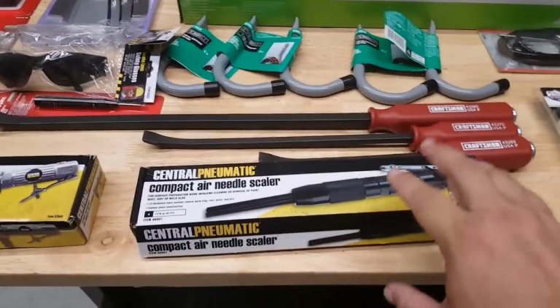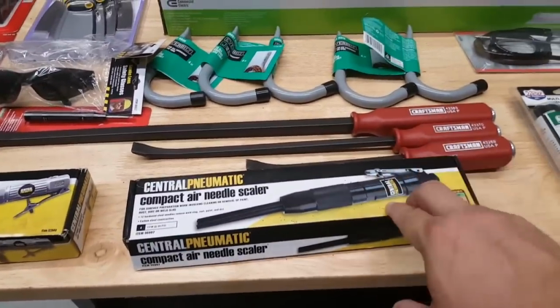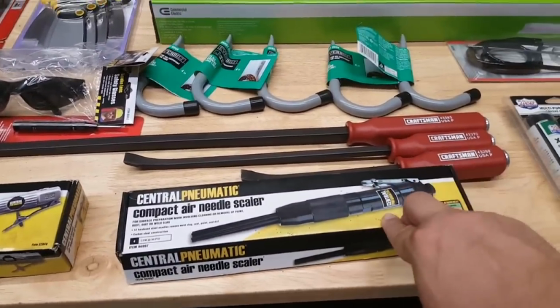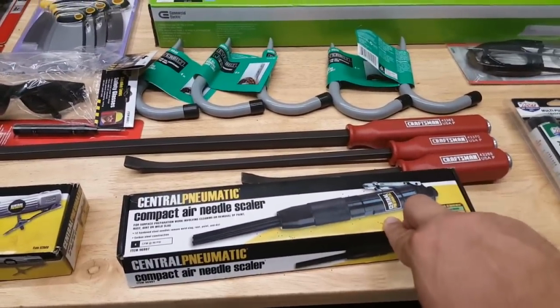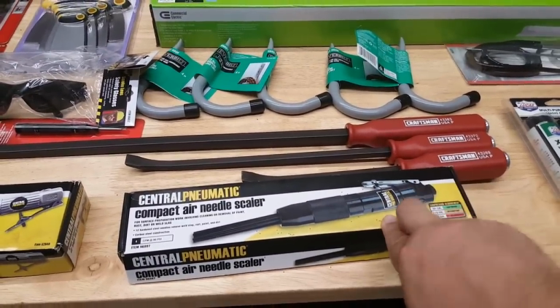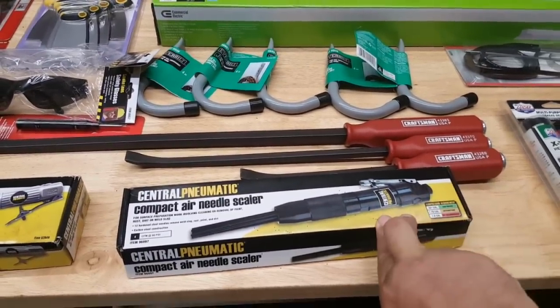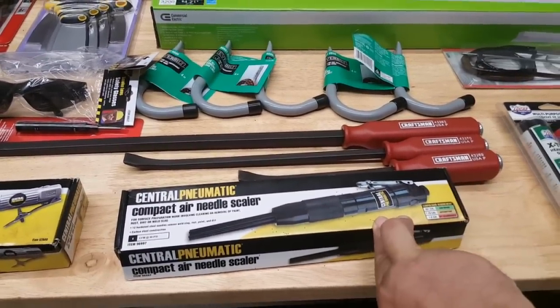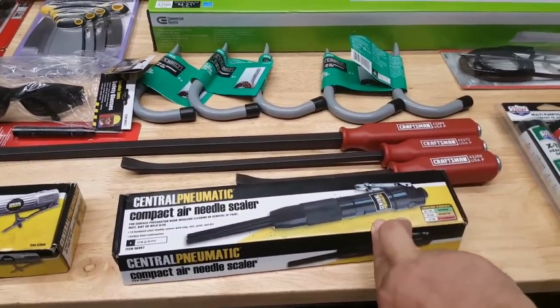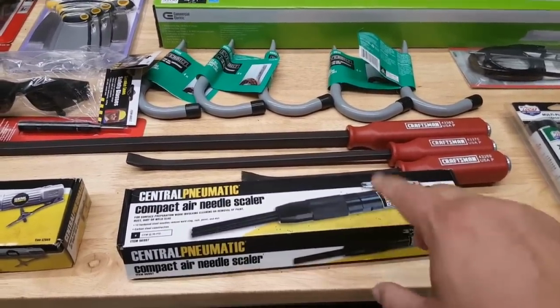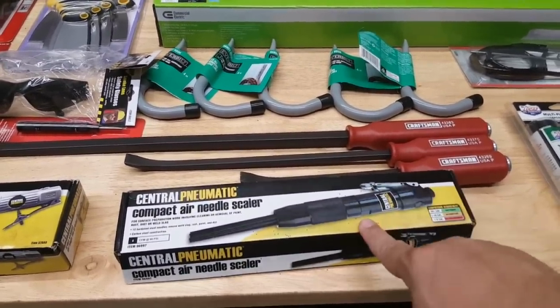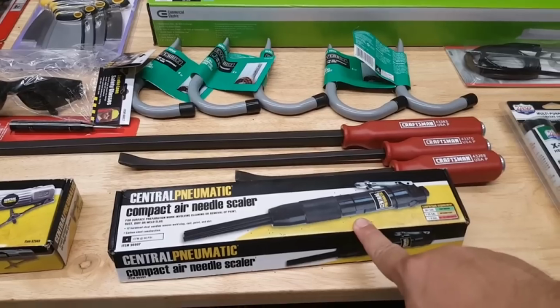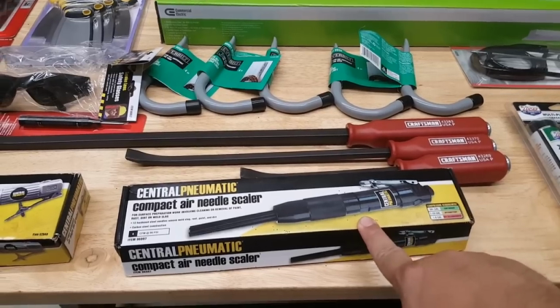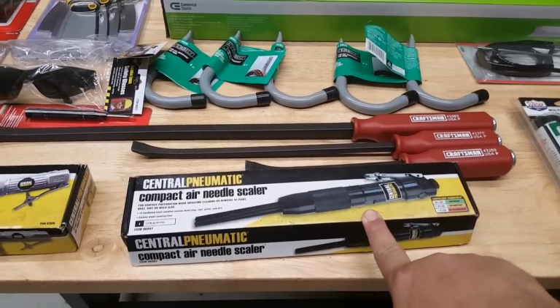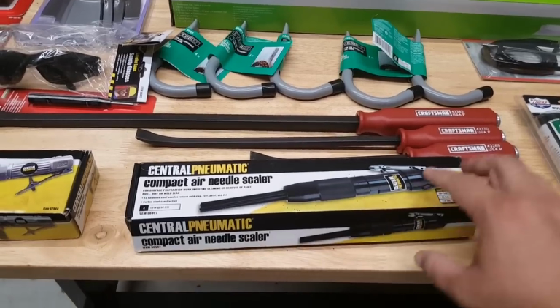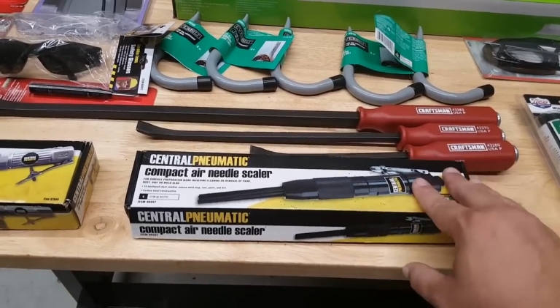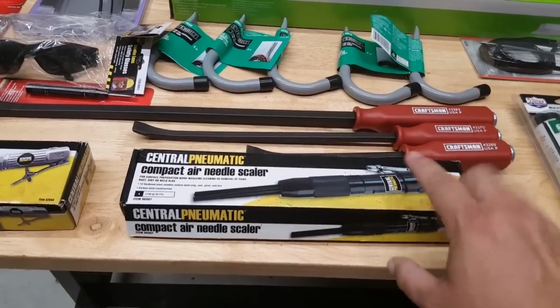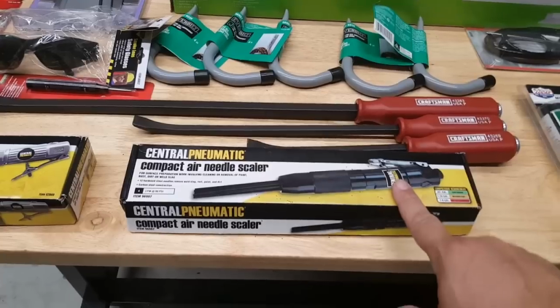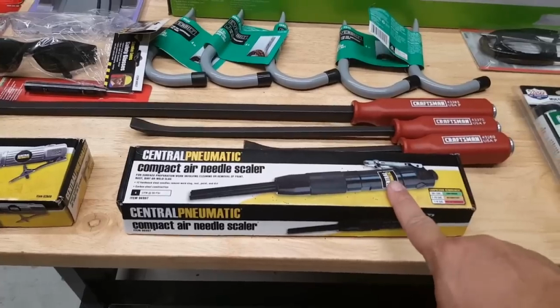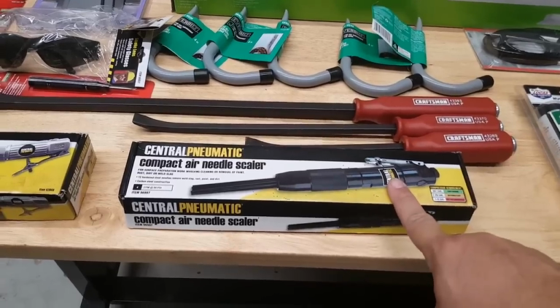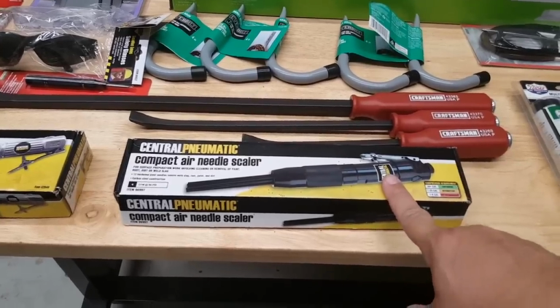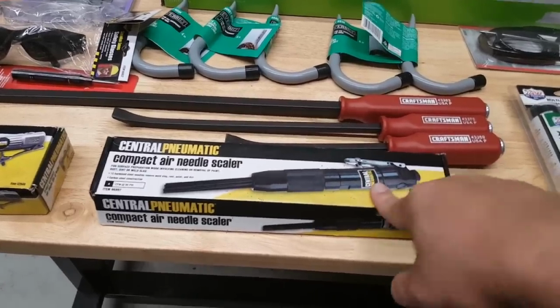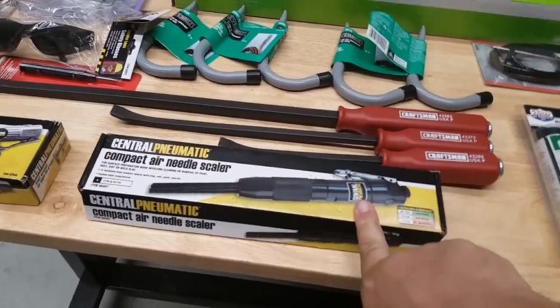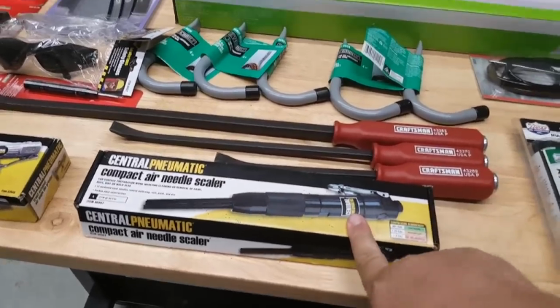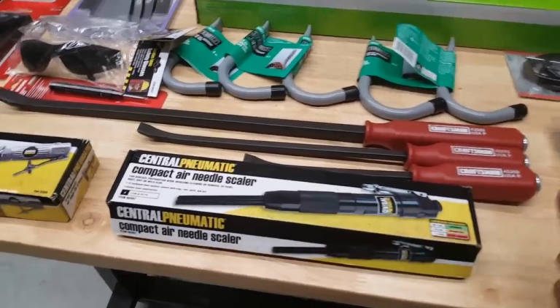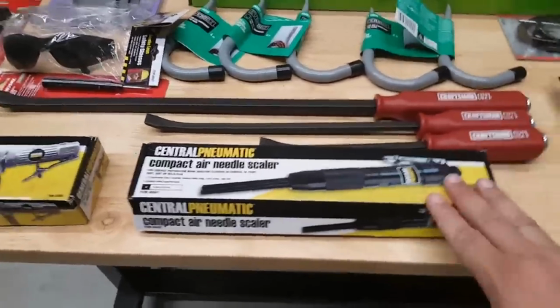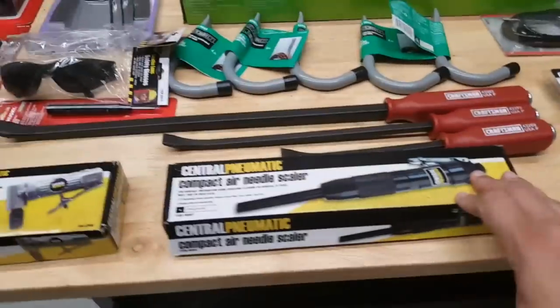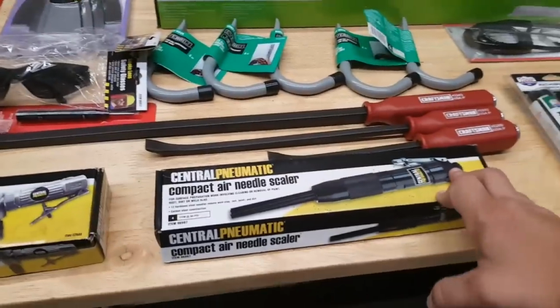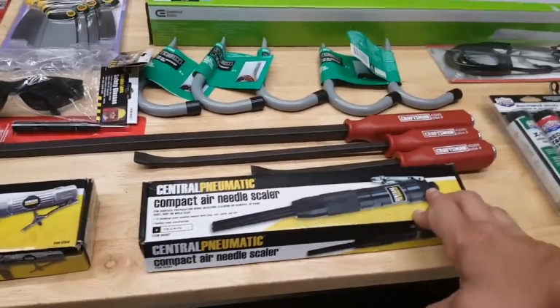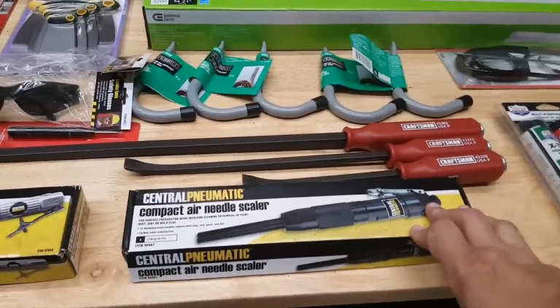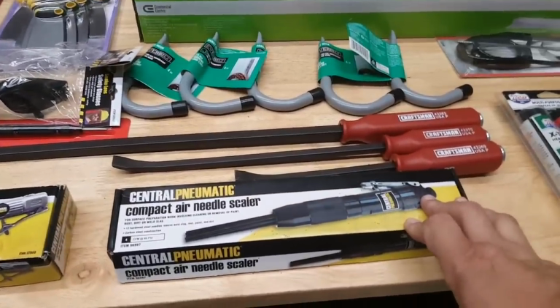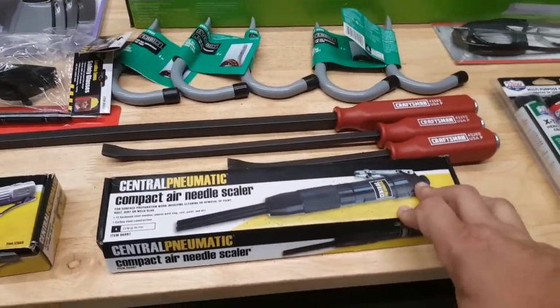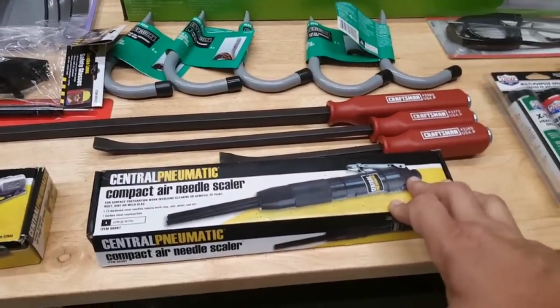There's a struggleville.net and Struggleville channel on YouTube, and he goes over the Inside Track Club coupons which you can use inside the store.